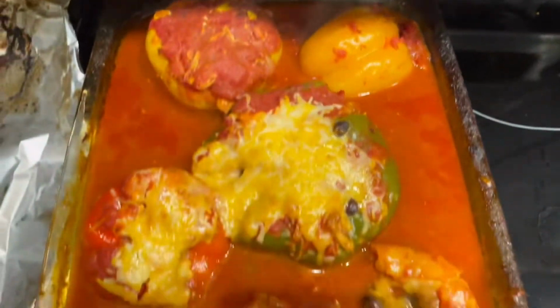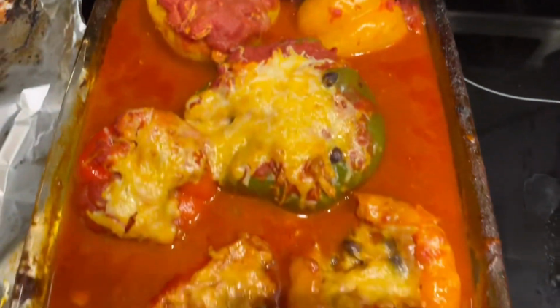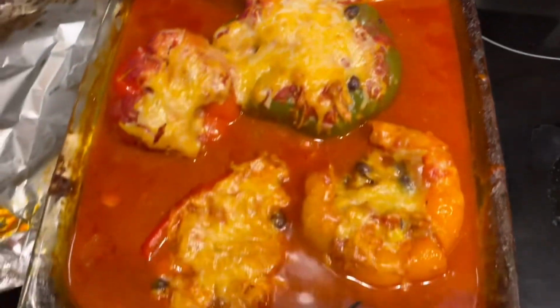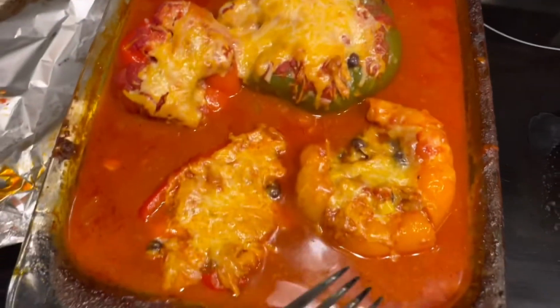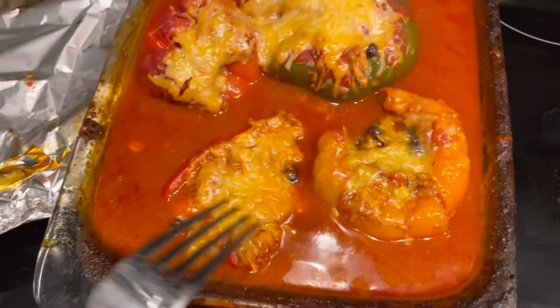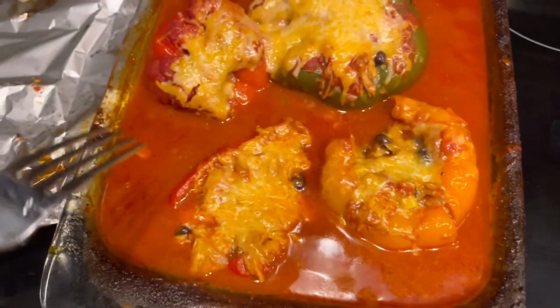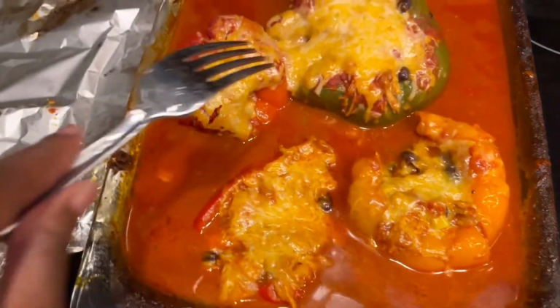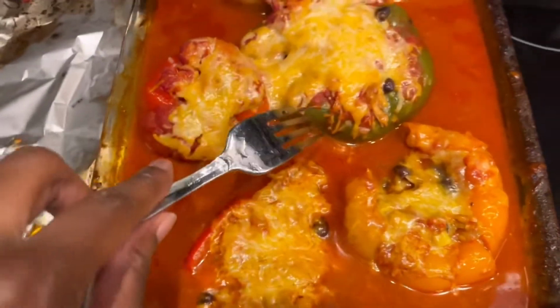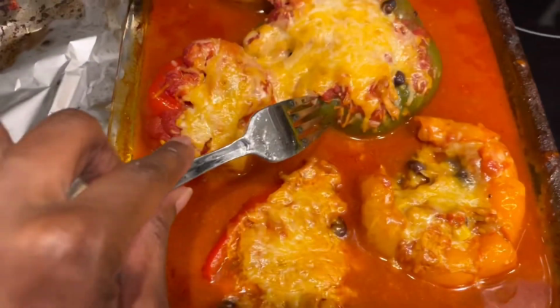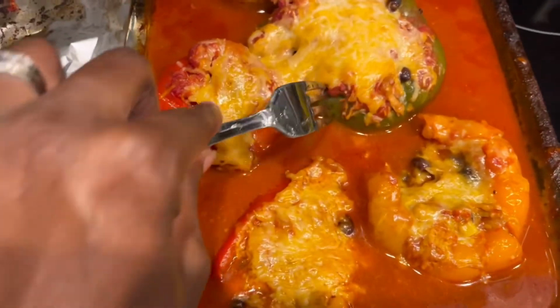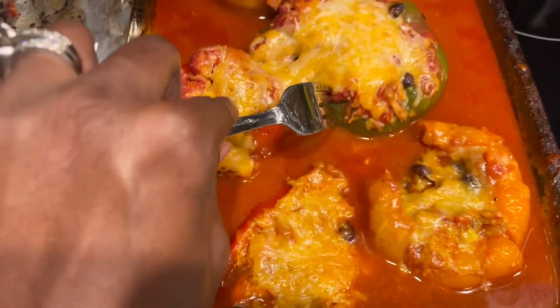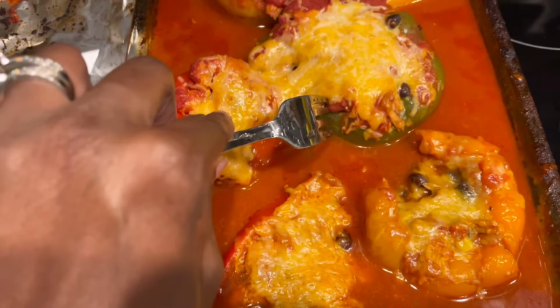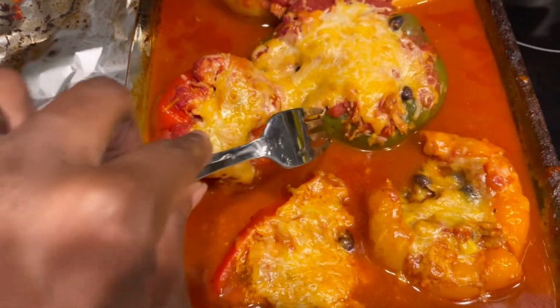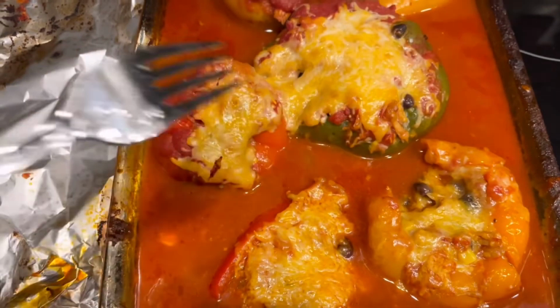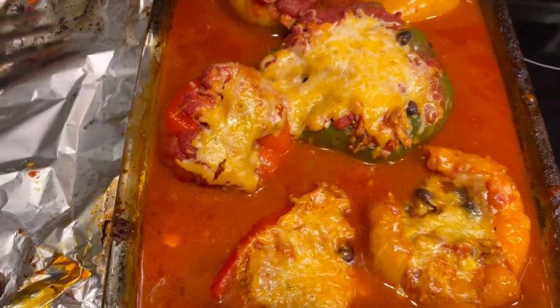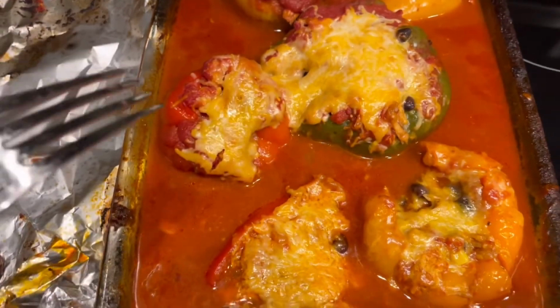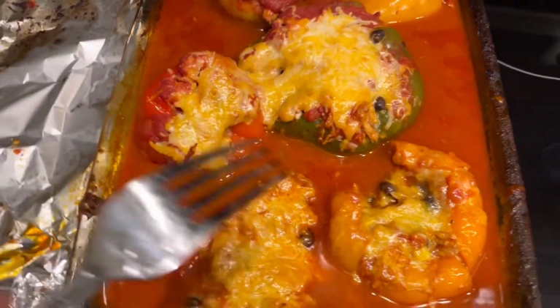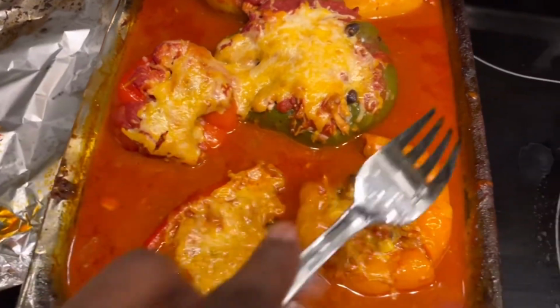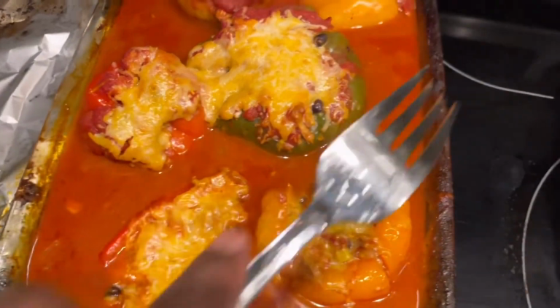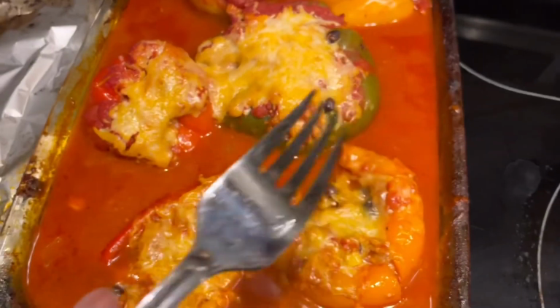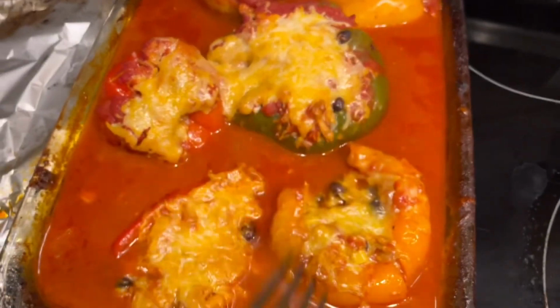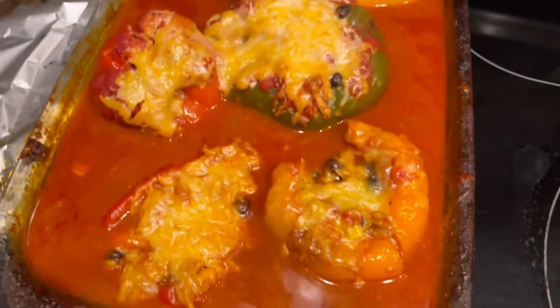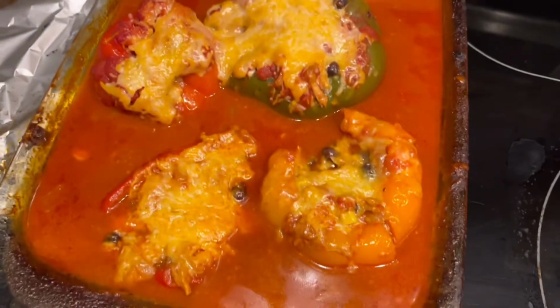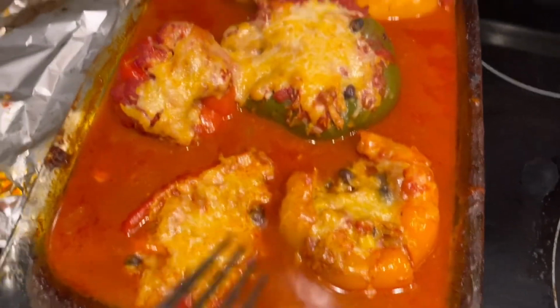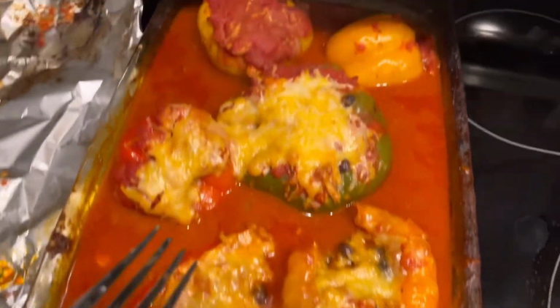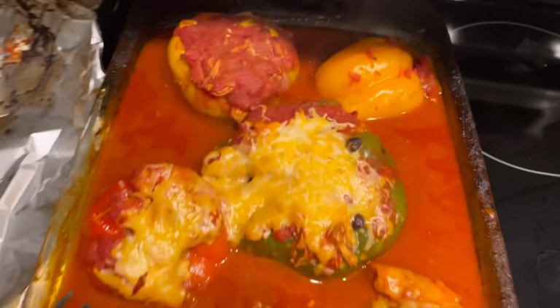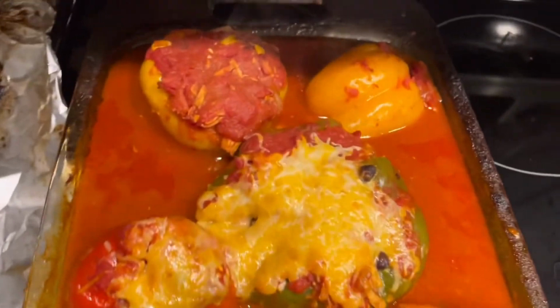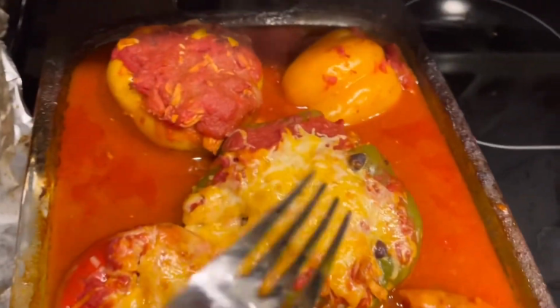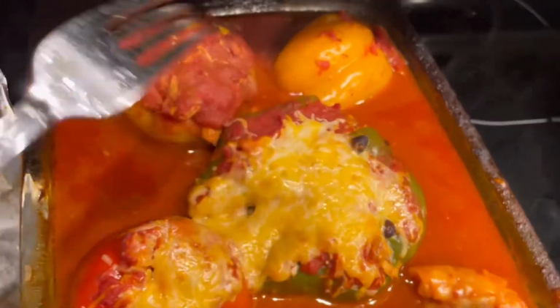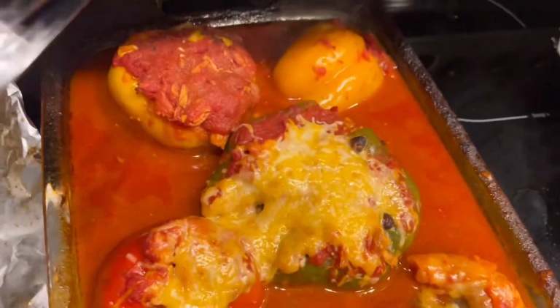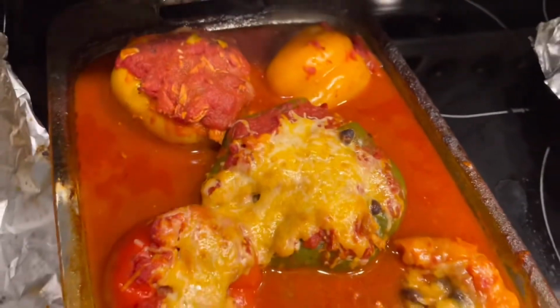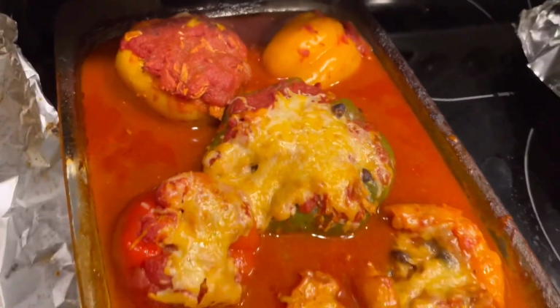I just wanted to do that and it does that. It's done, but it still has some texture to it — it's still firm. That's the pepper, about to be good.